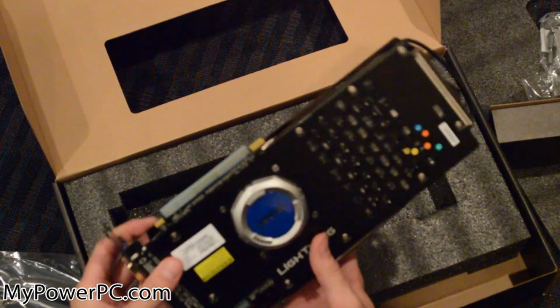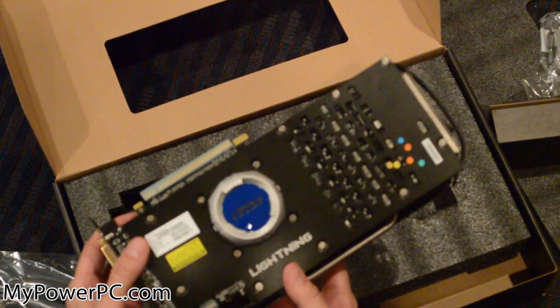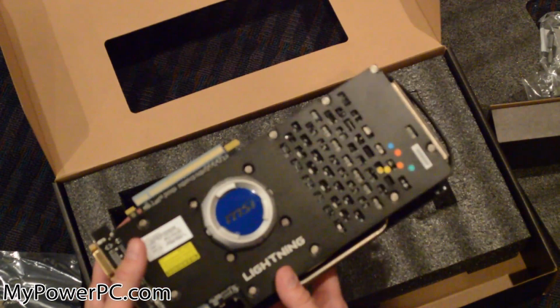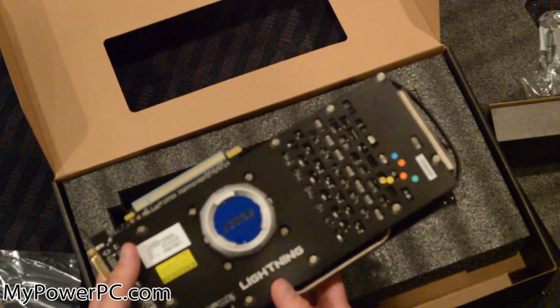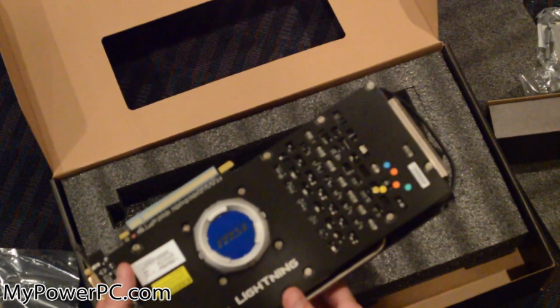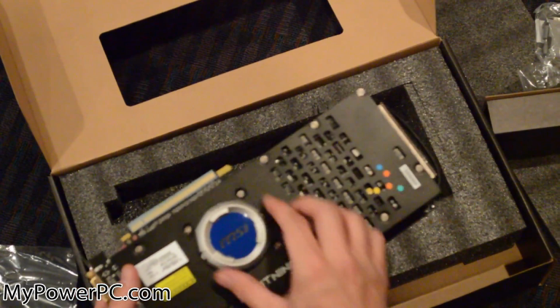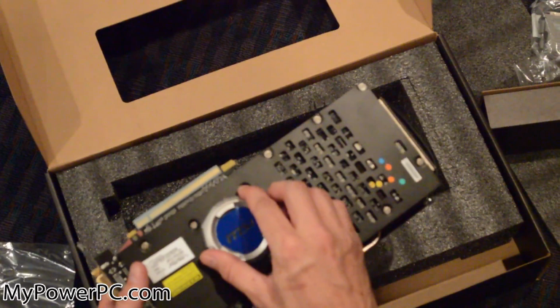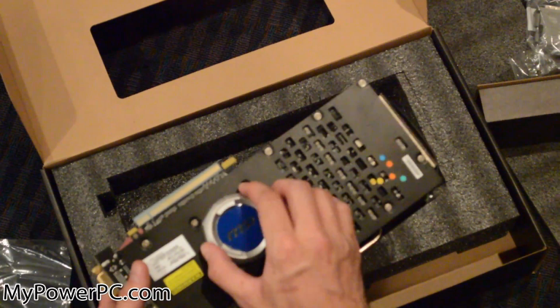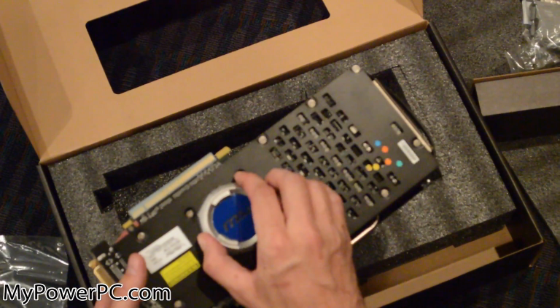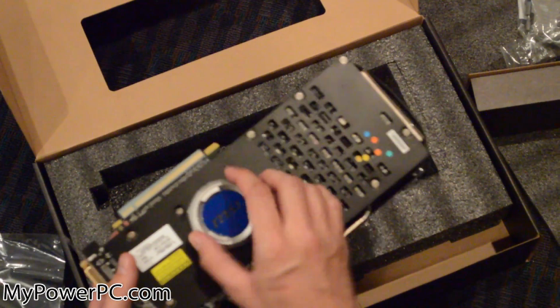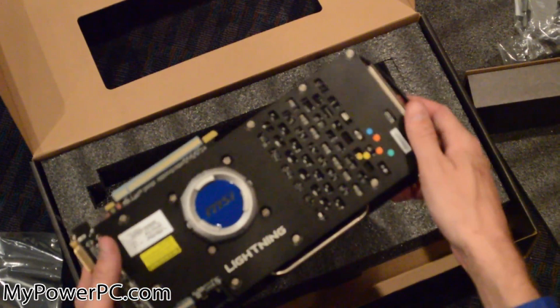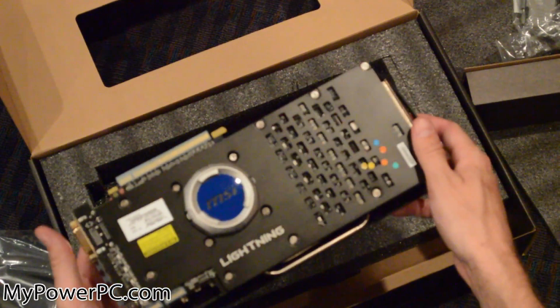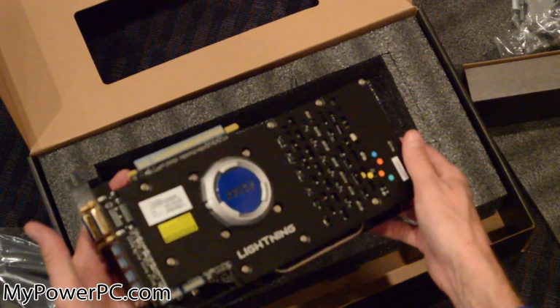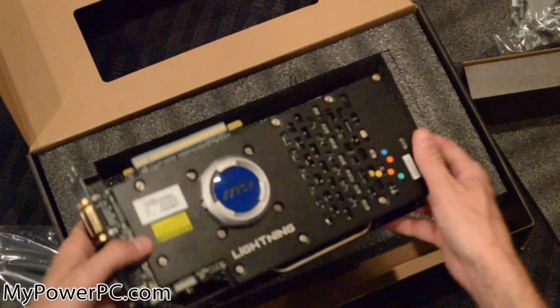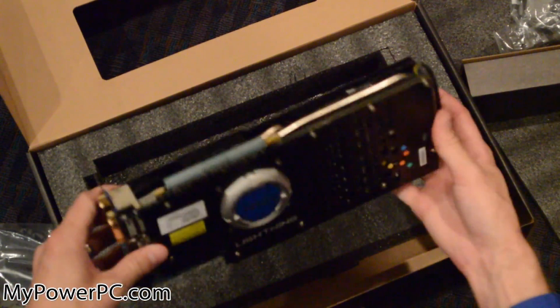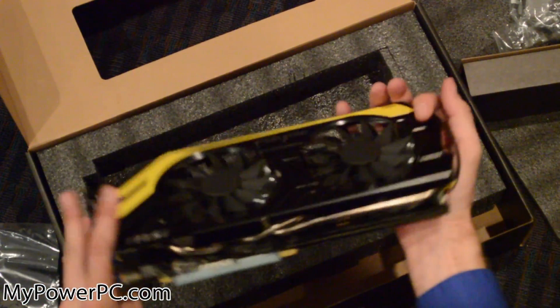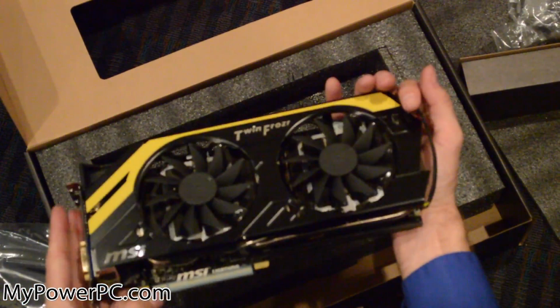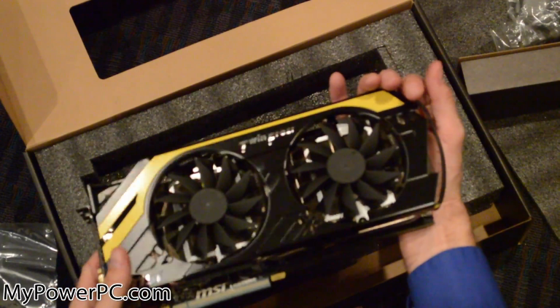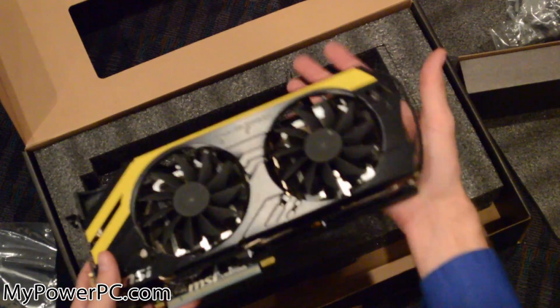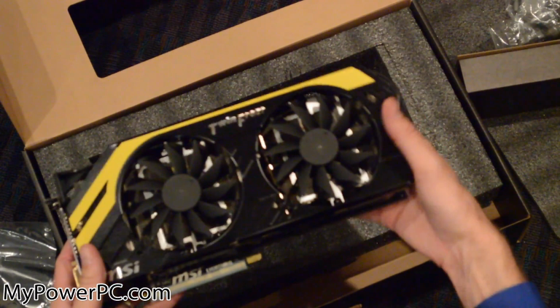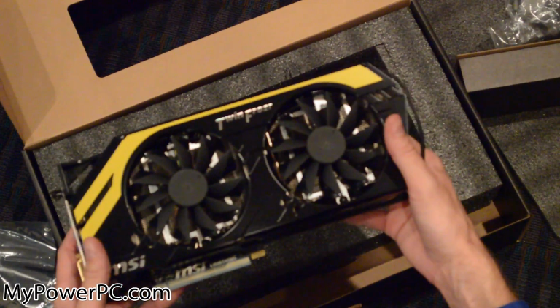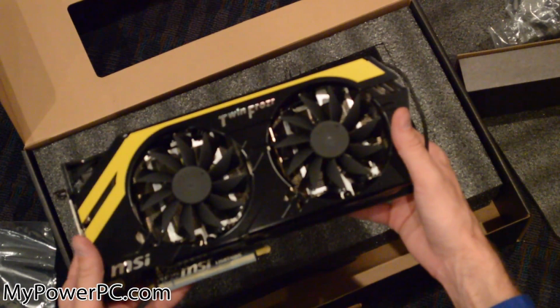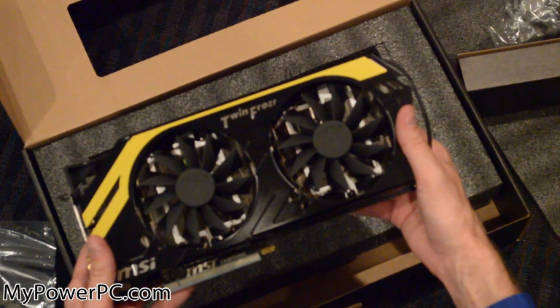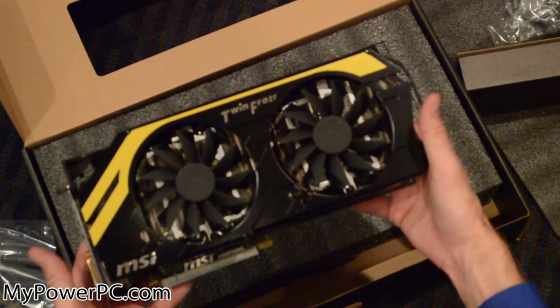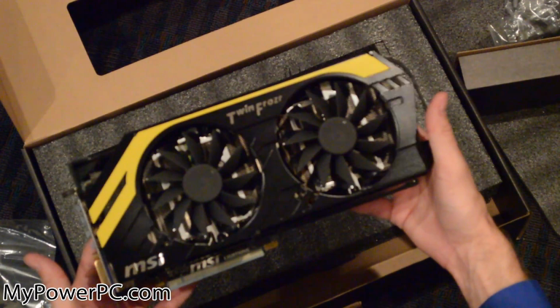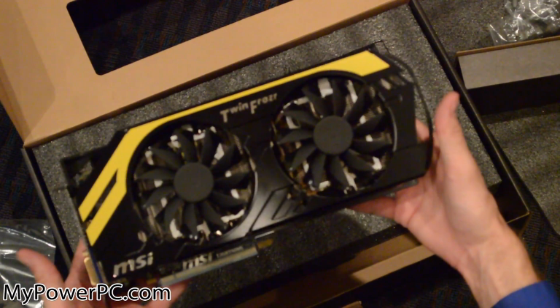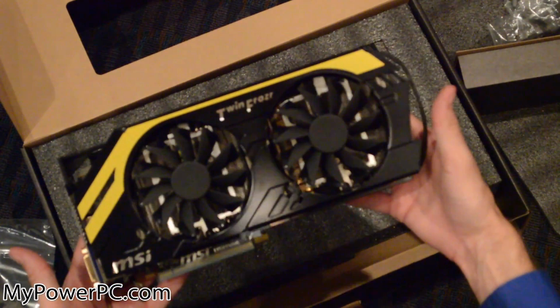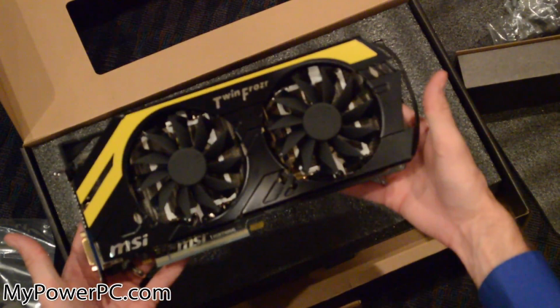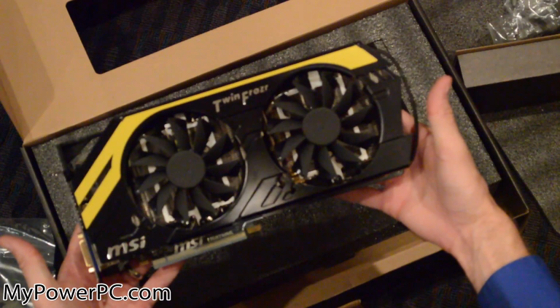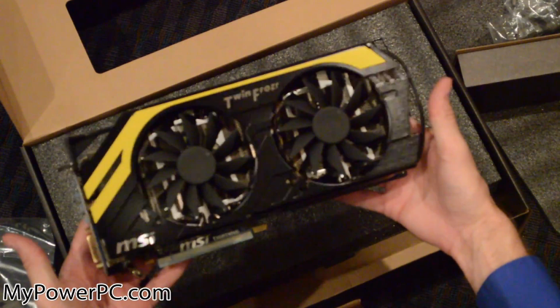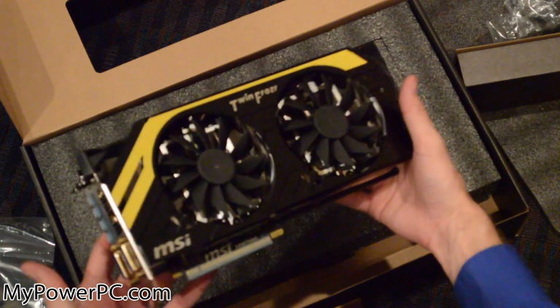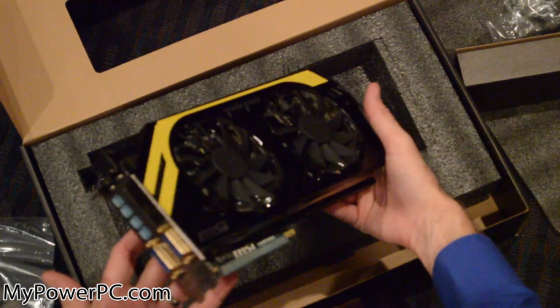Here's the bottom — probably some sort of cooler here, not sure exactly what. But that's what it is — this is the MSI R7970 Lightning 3GB DDR5 video card.